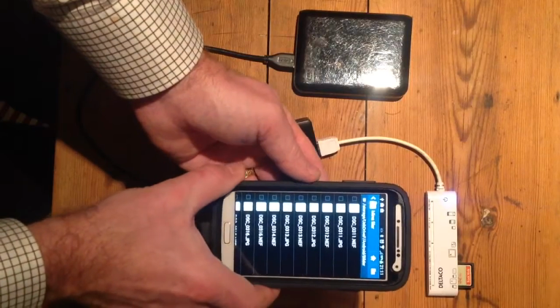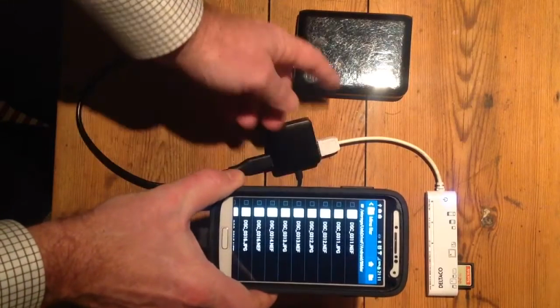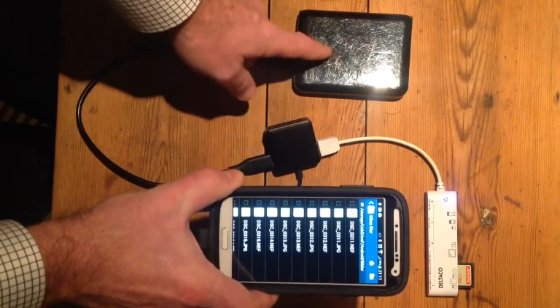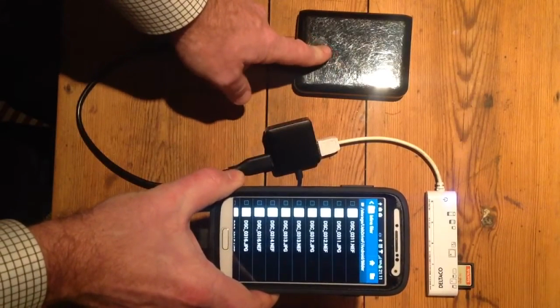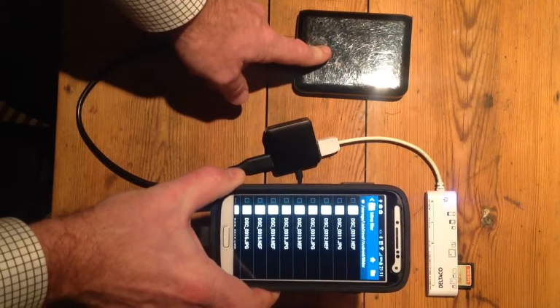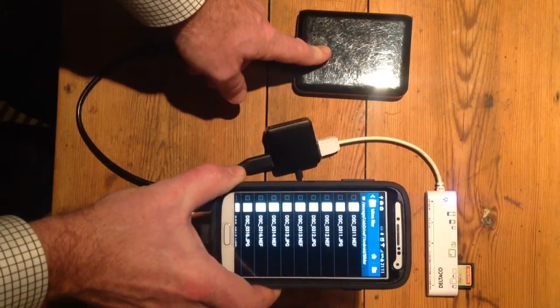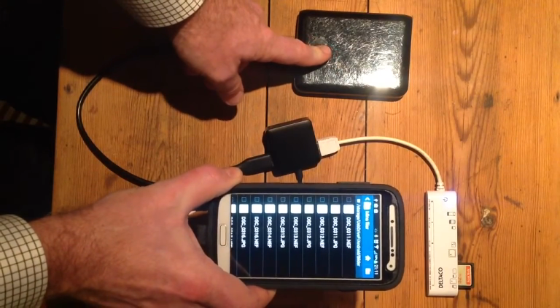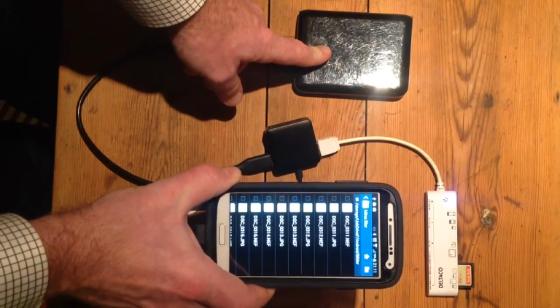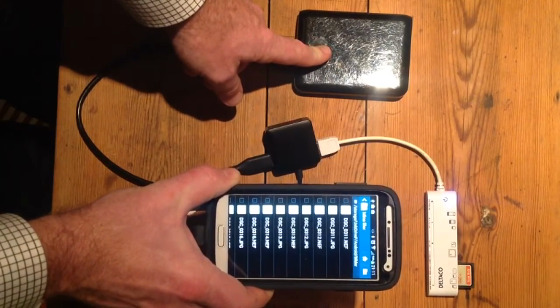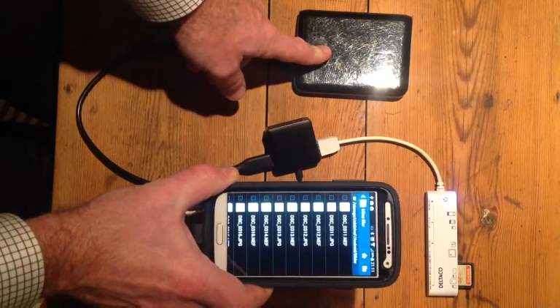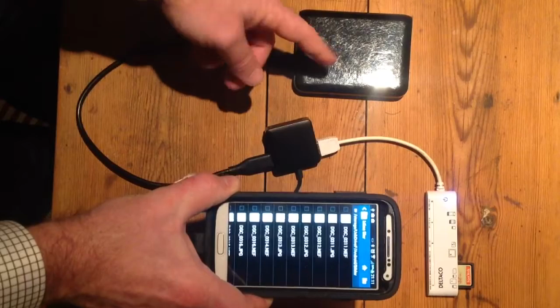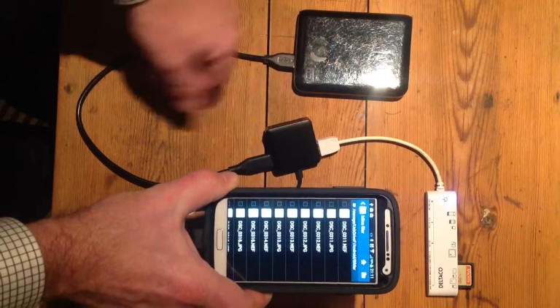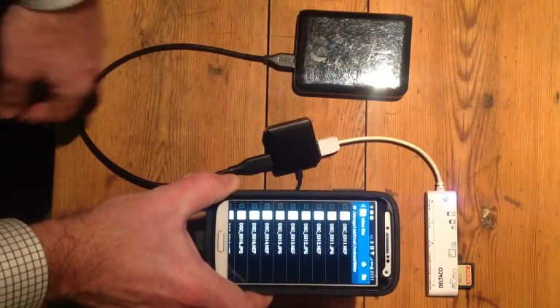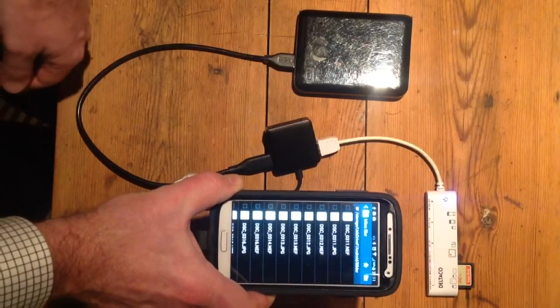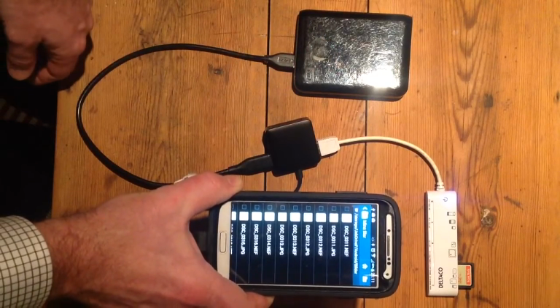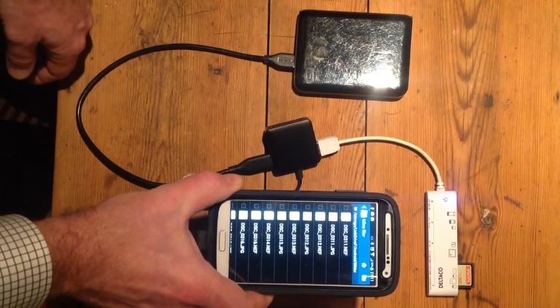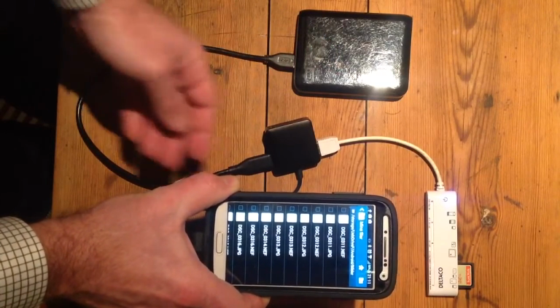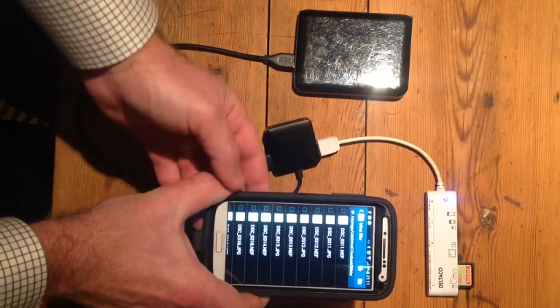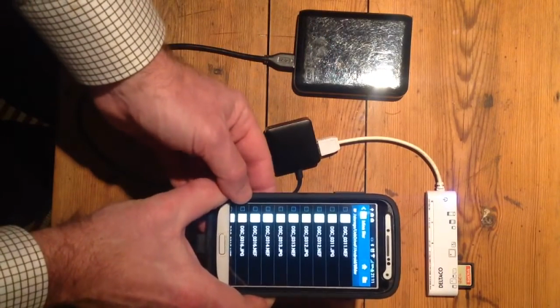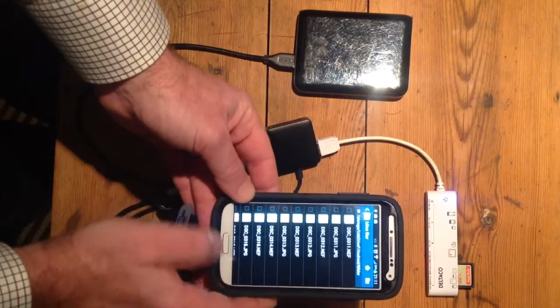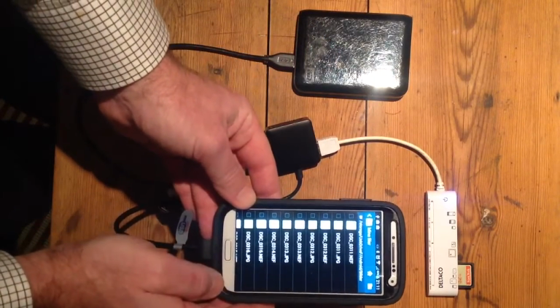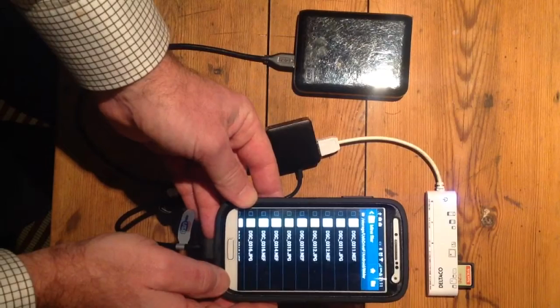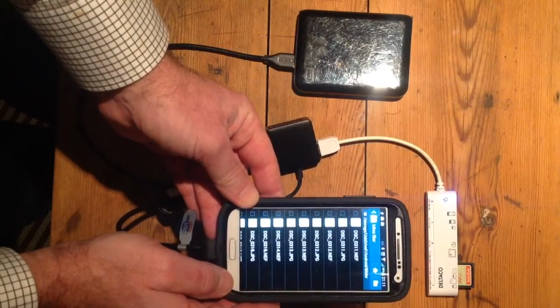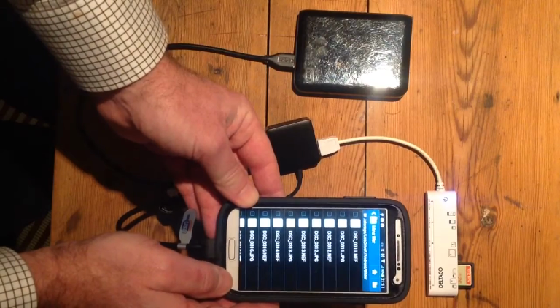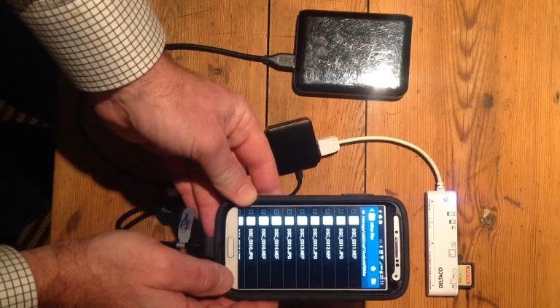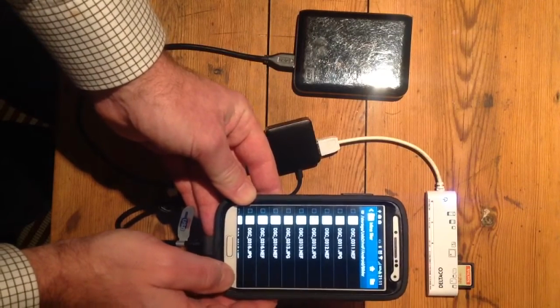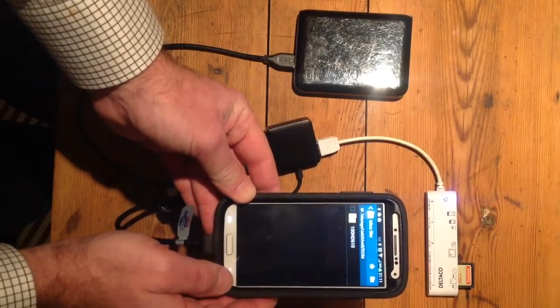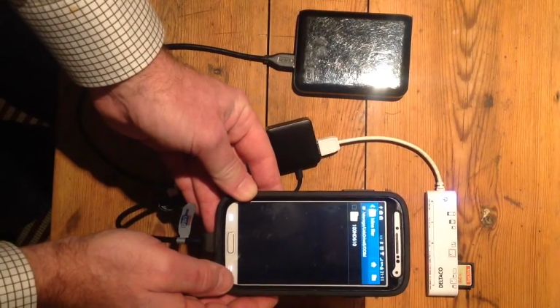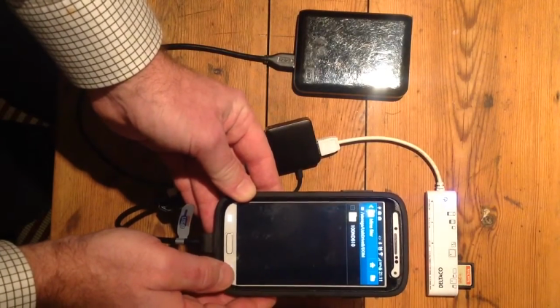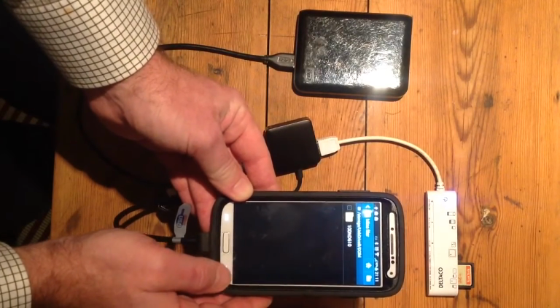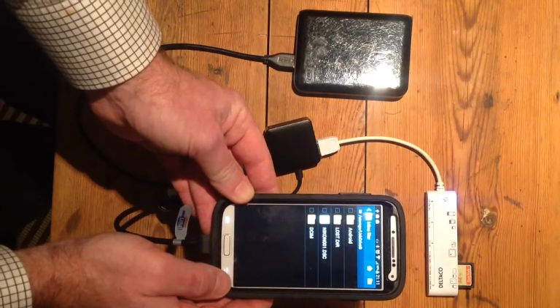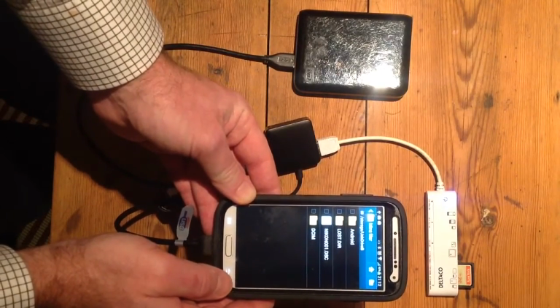This proves the Samsung S4 is capable of providing enough power to drive the hard drive. It's a pretty neat backup solution when you're on a camera hike and need to back up your SD card.